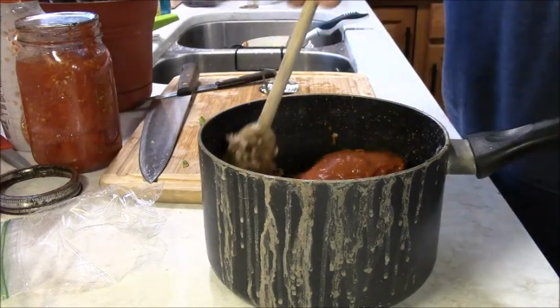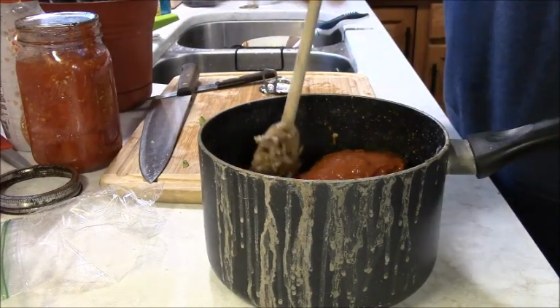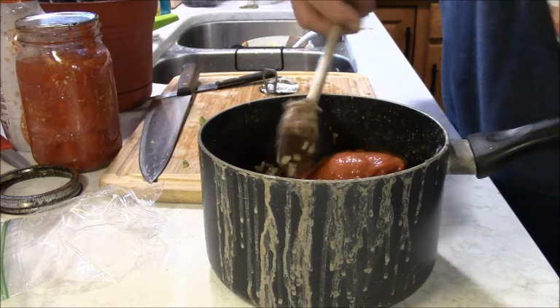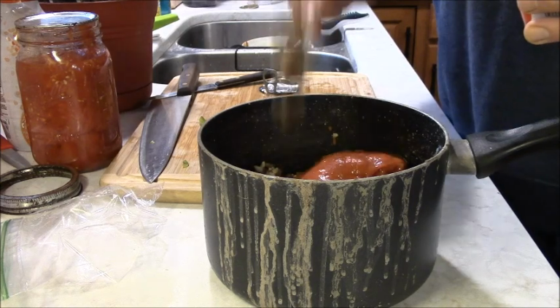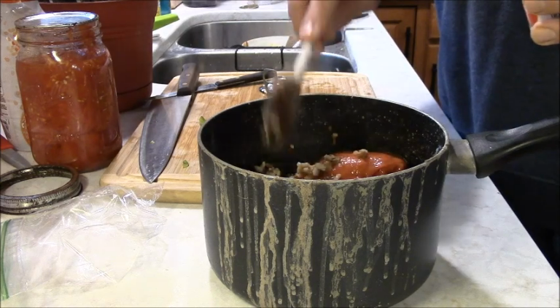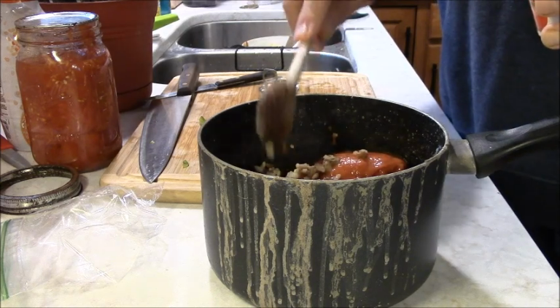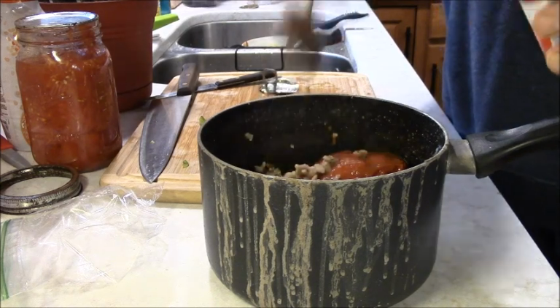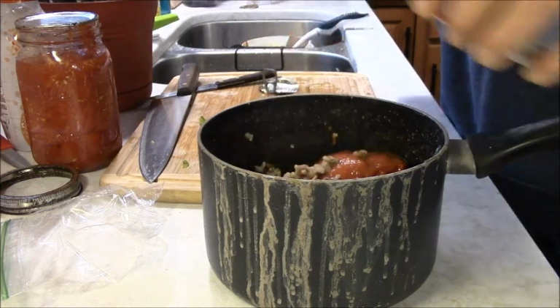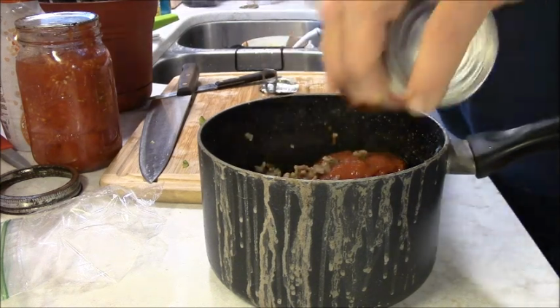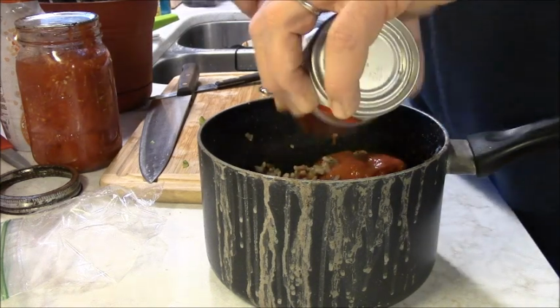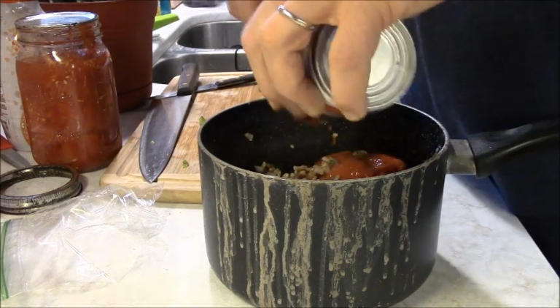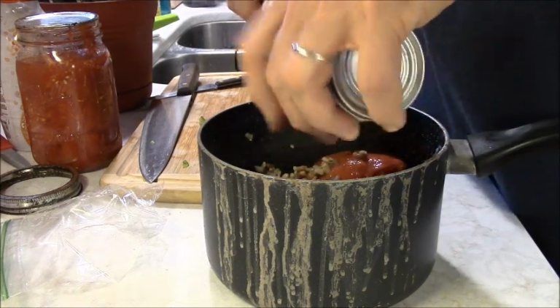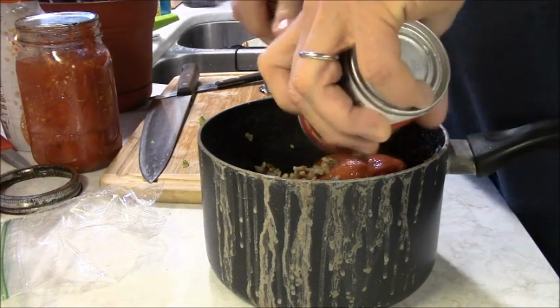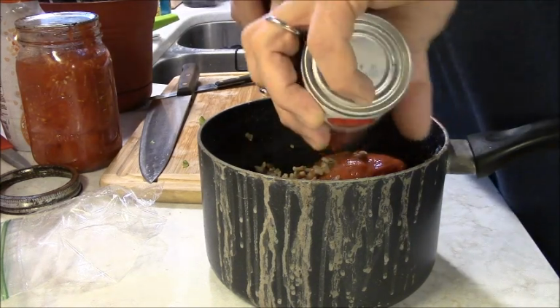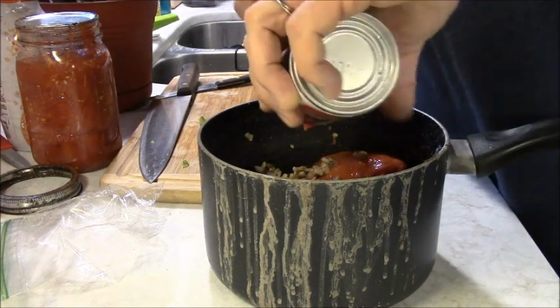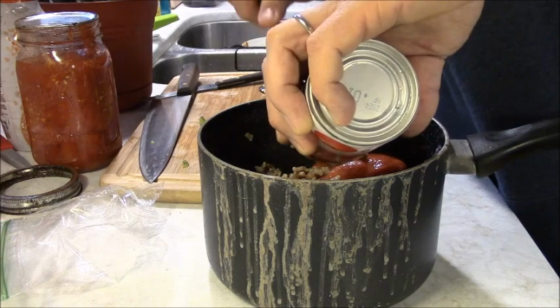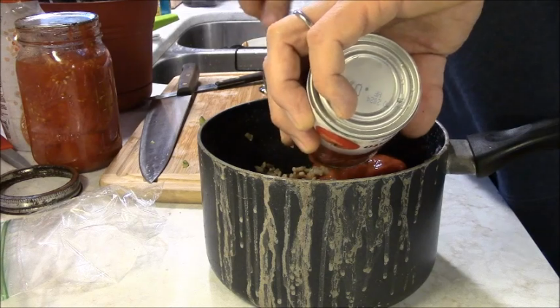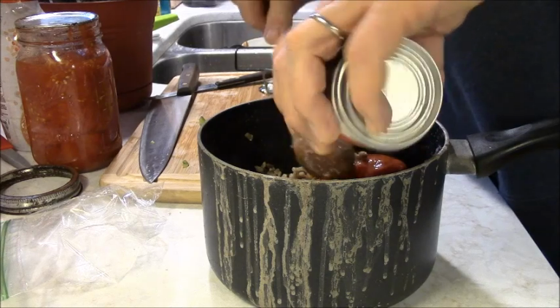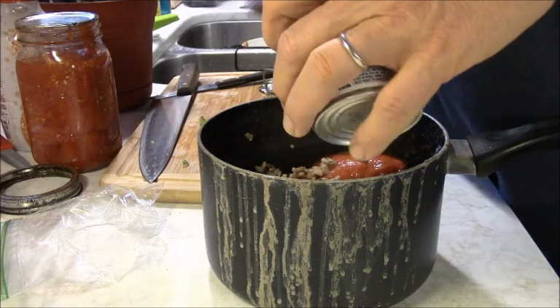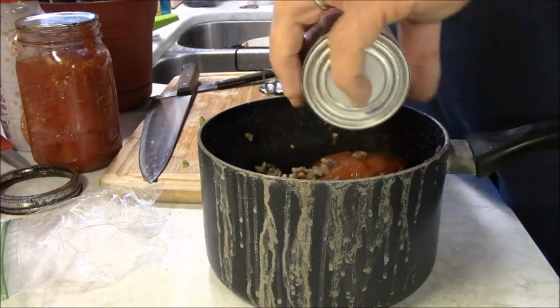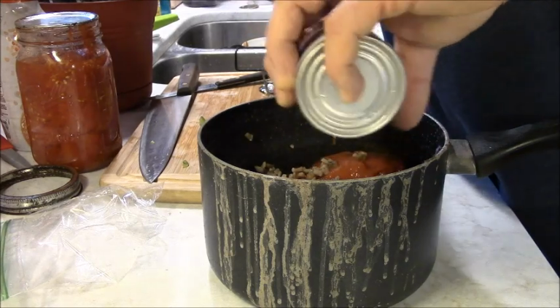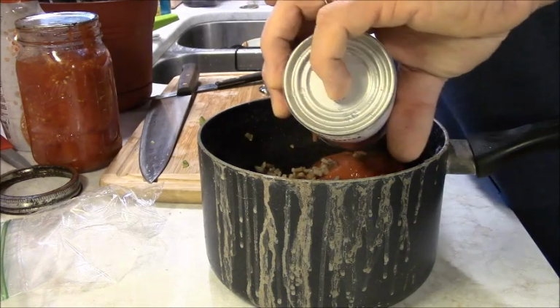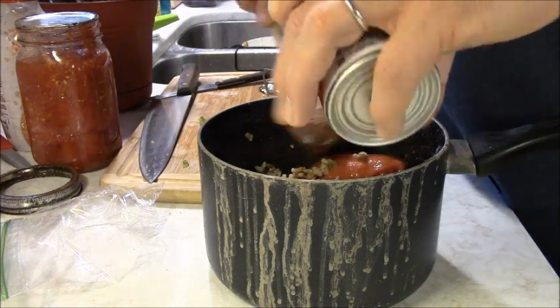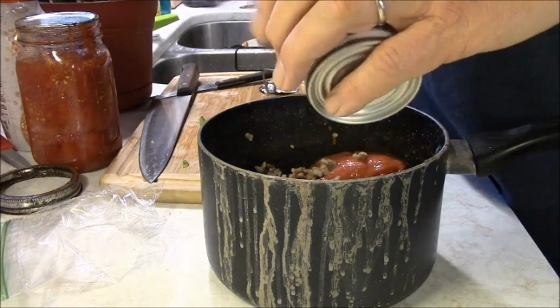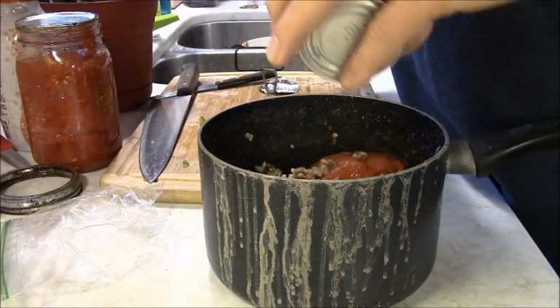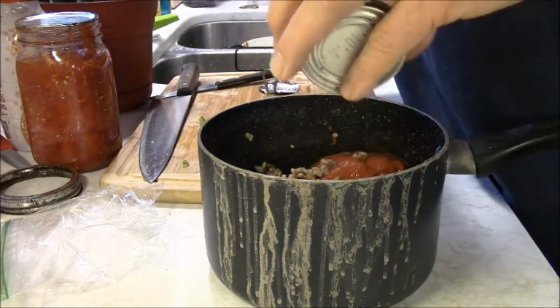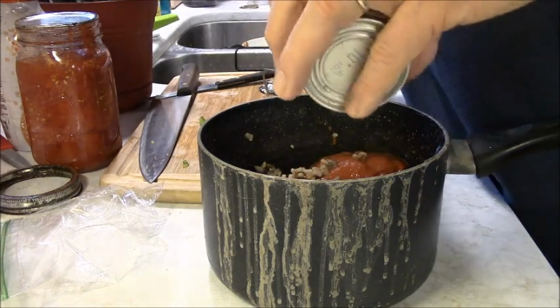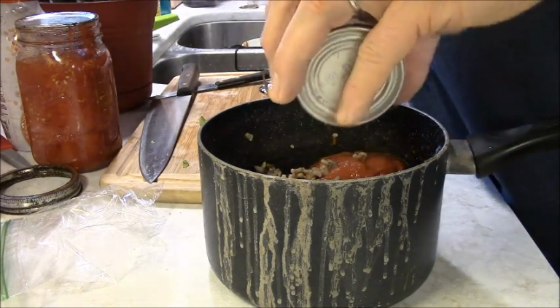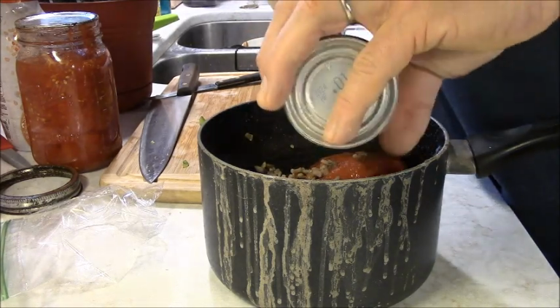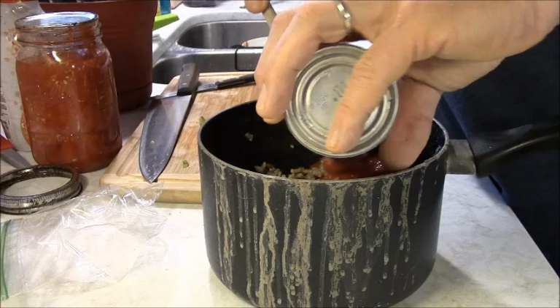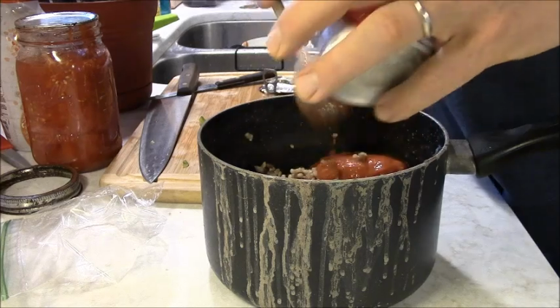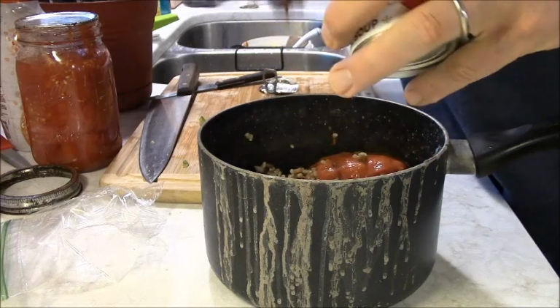It kind of came out like a log that time — sometimes it doesn't cooperate. You leave half of the soup in the can and scrape it out. That's what they make those little plastic spatulas for.